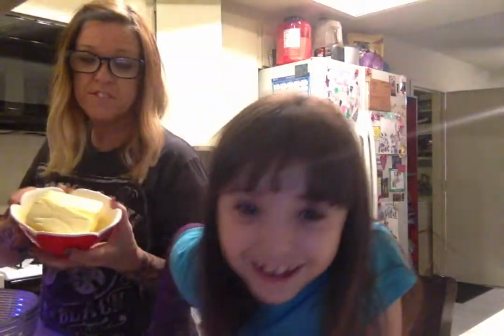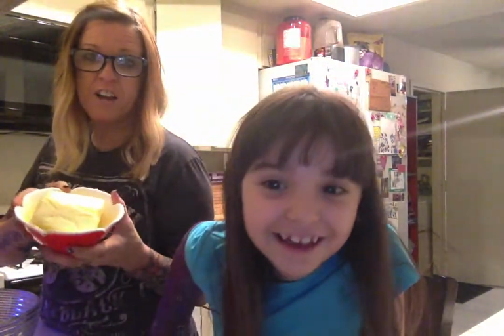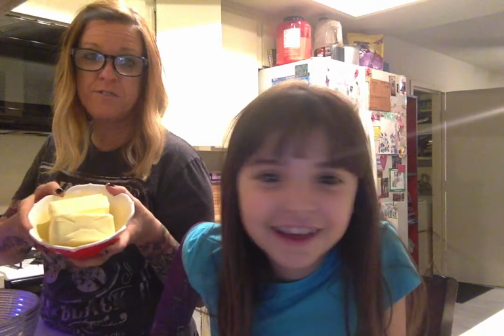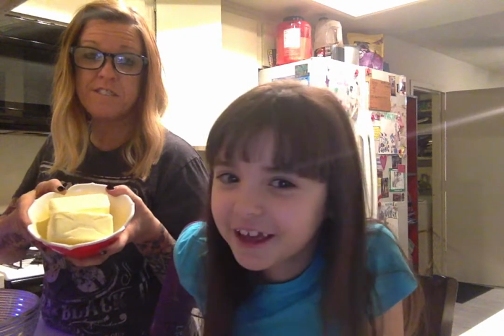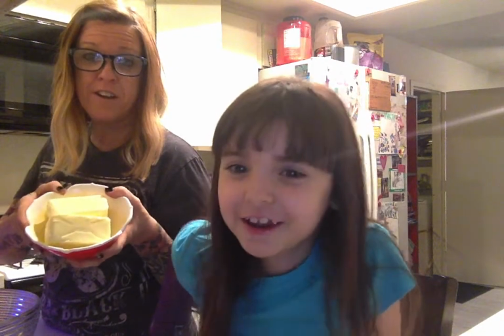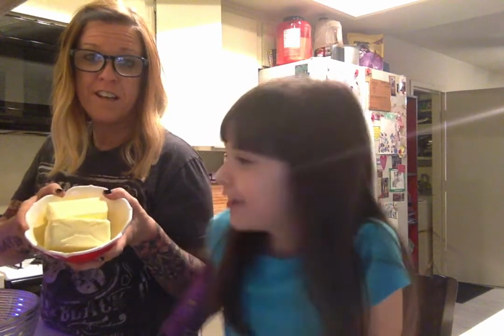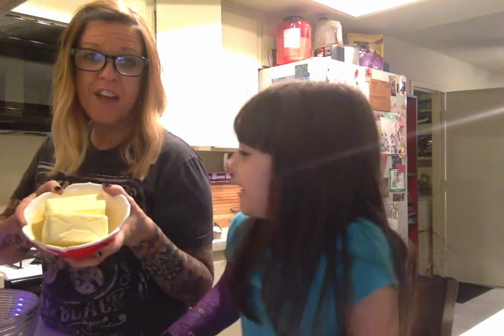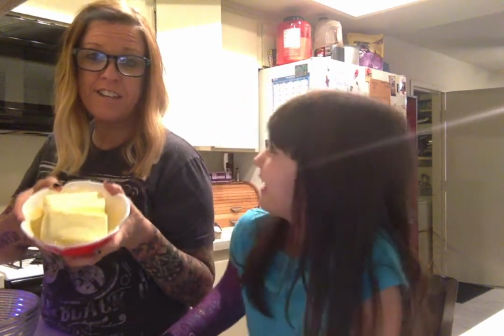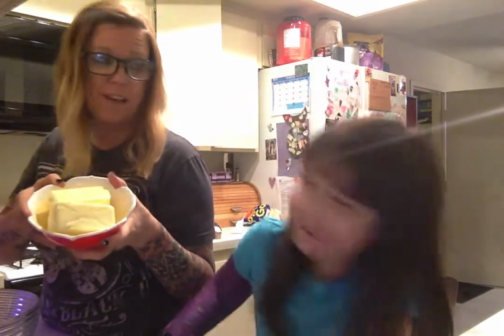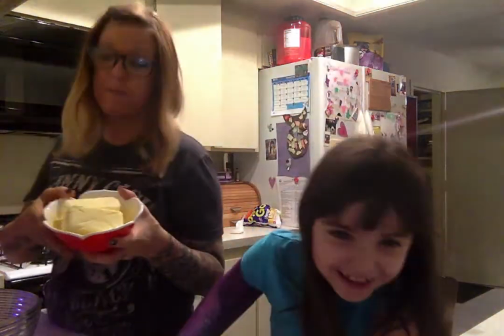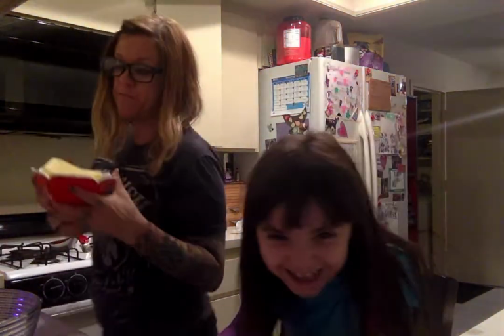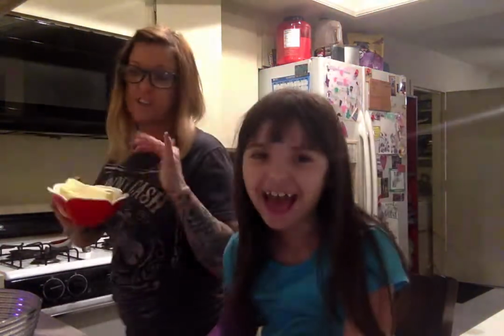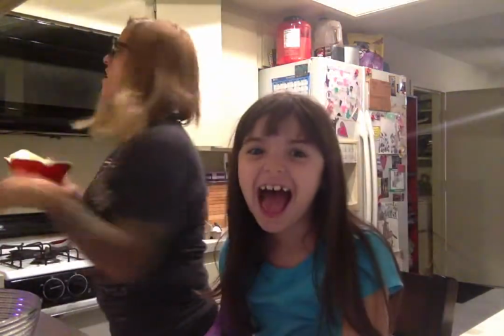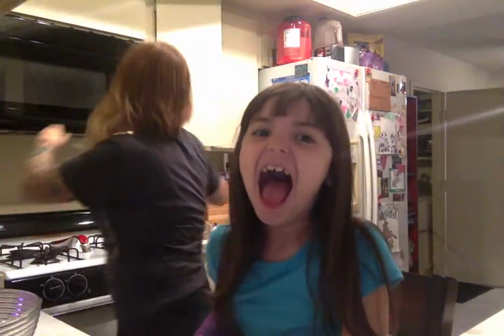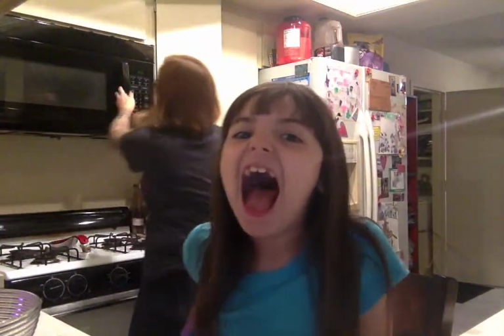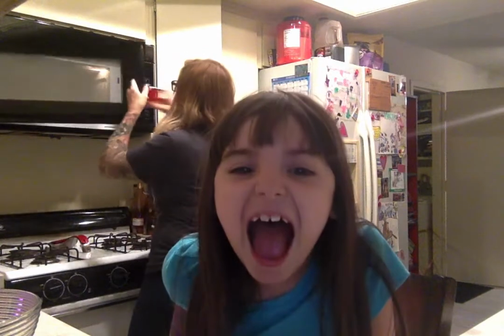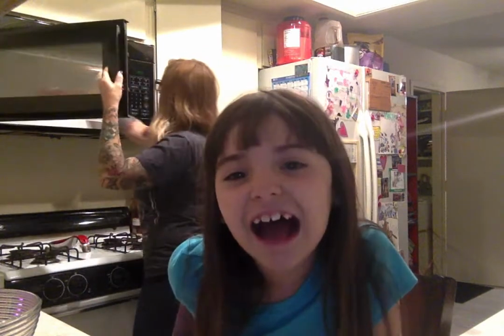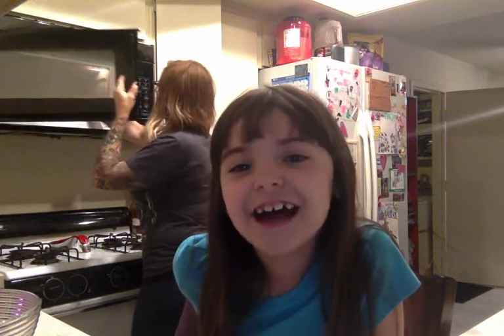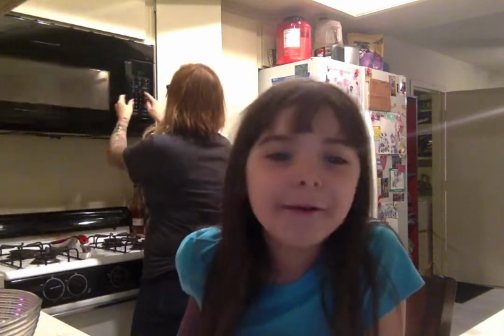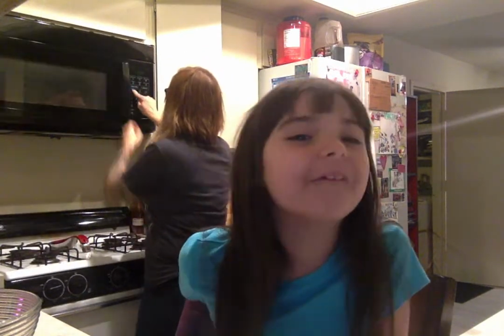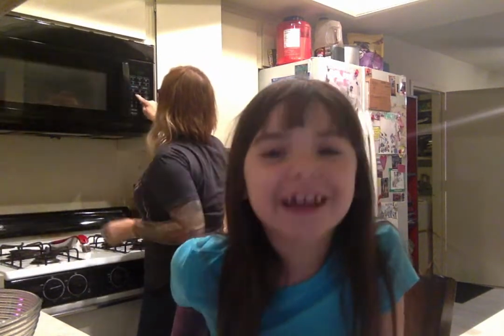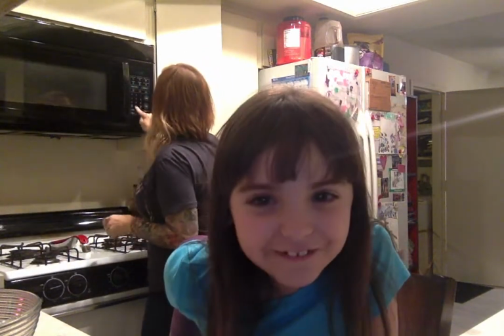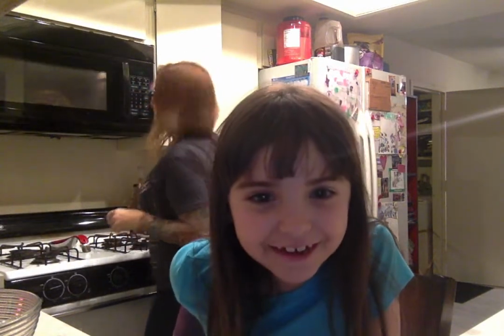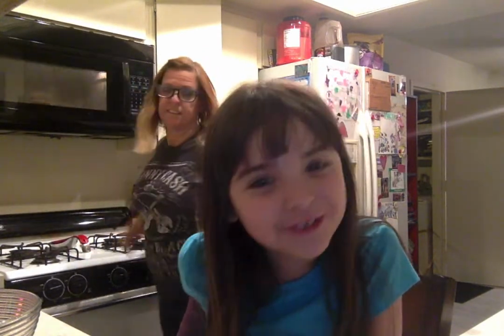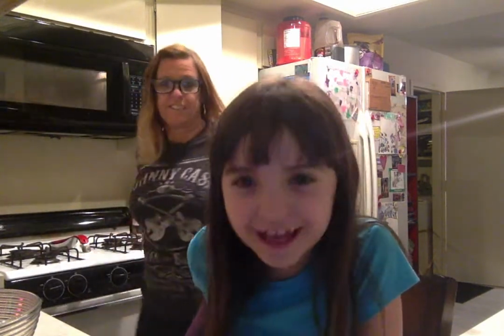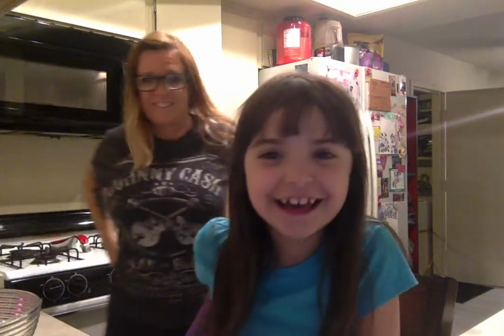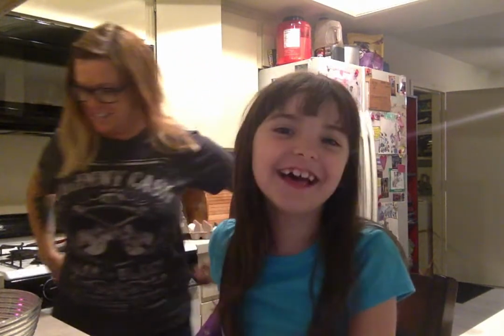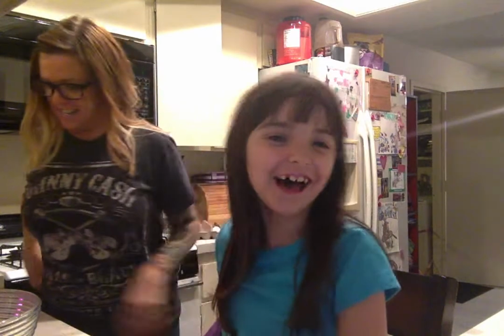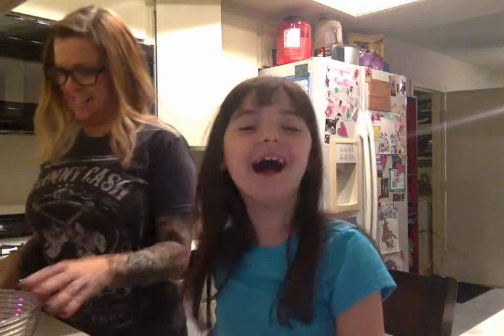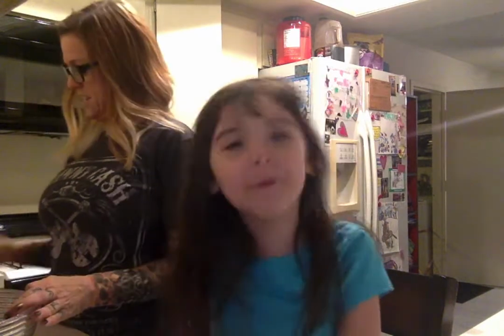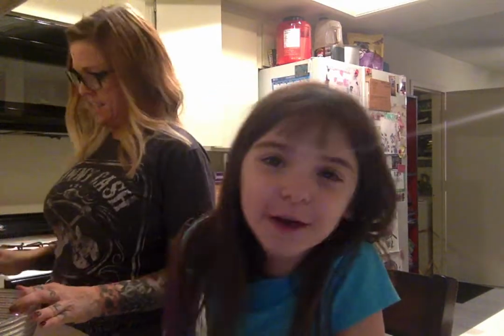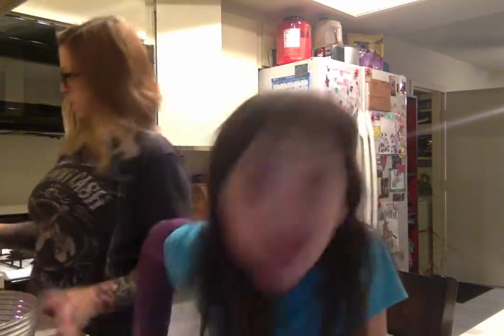I'm starting with two sticks of butter — that is one cup of butter. You've got to soften it in the microwave. I'm always hungry, do you know that? I'm always hungry!